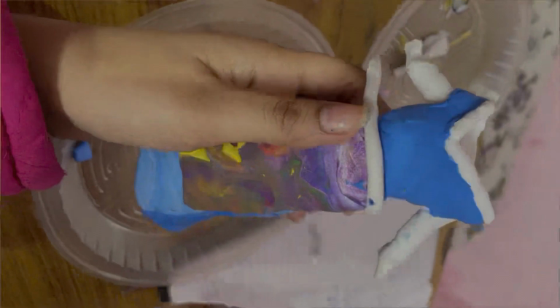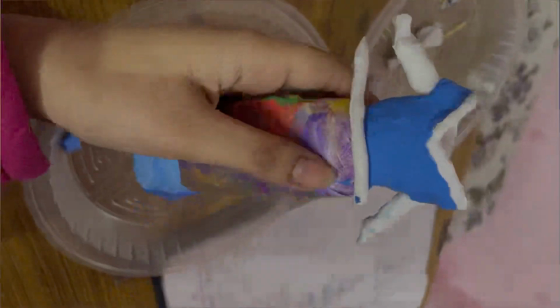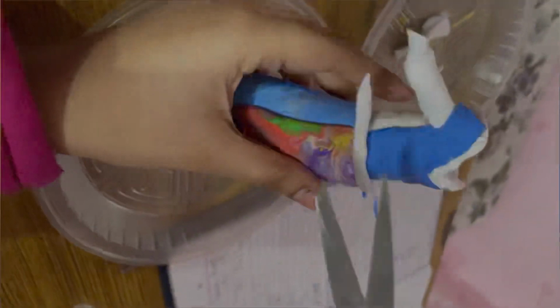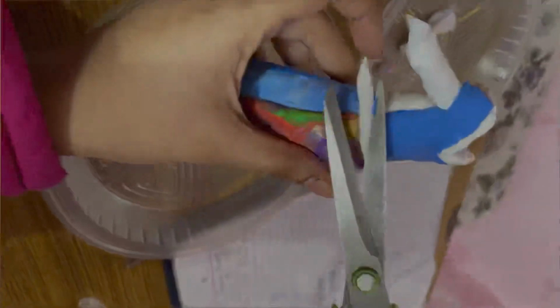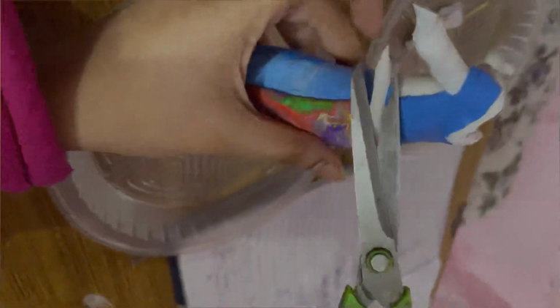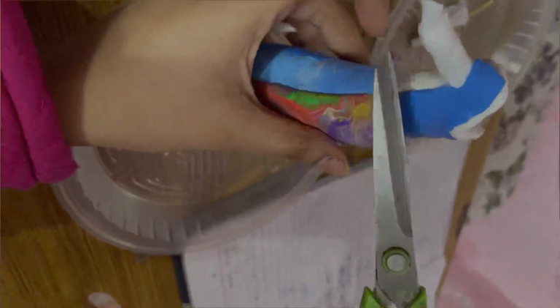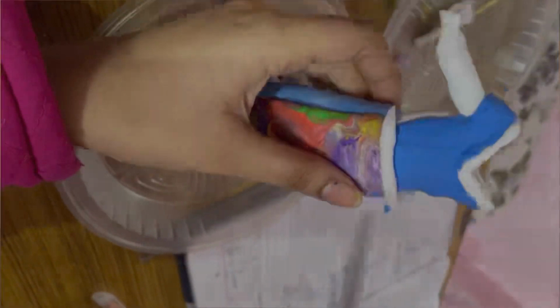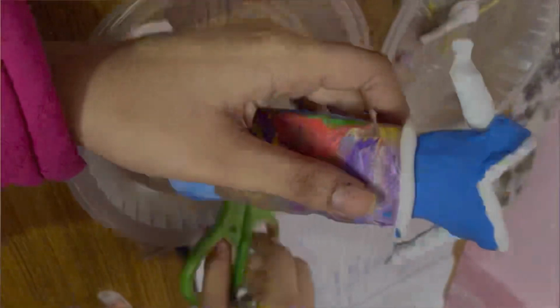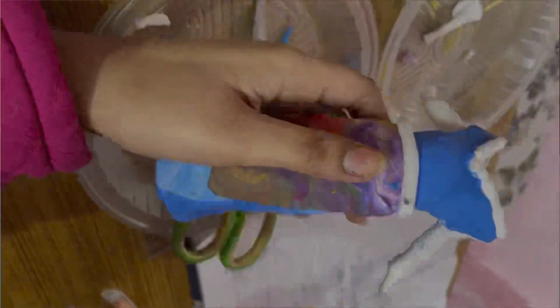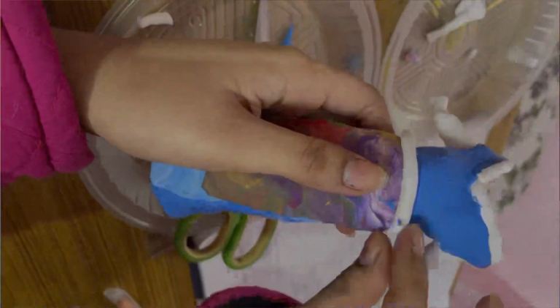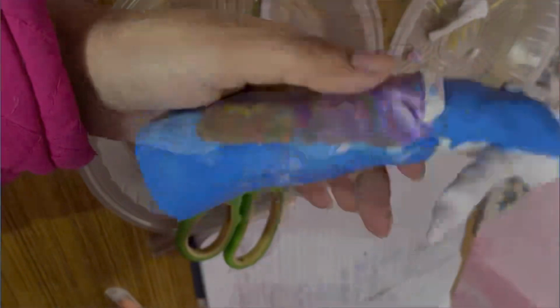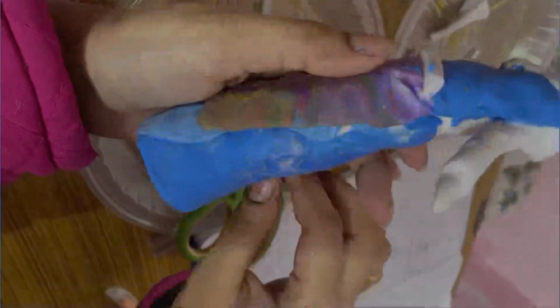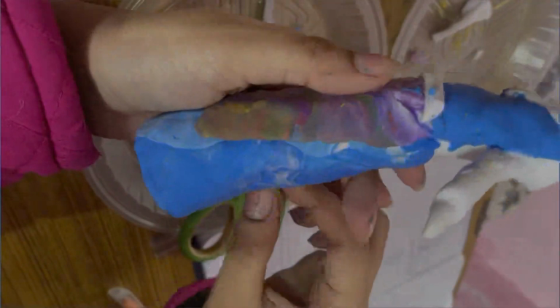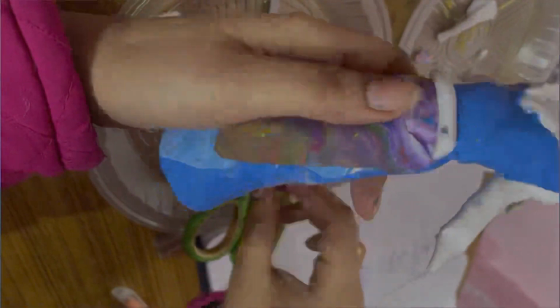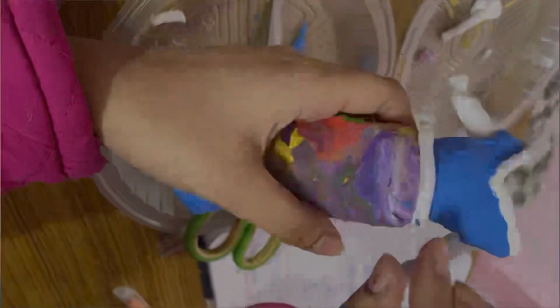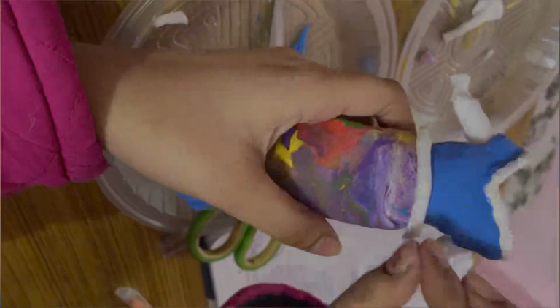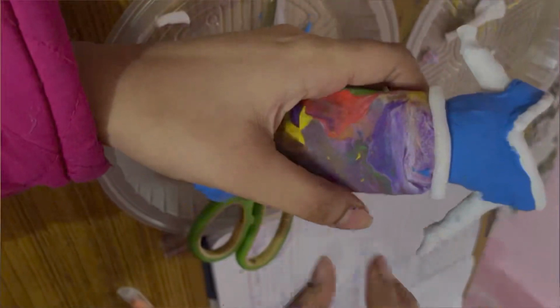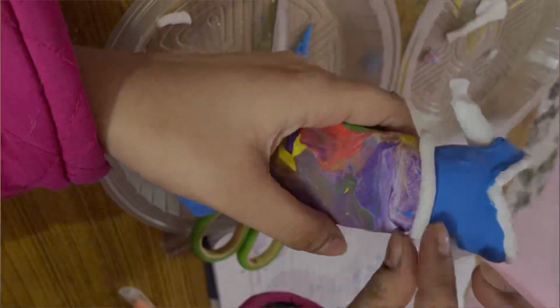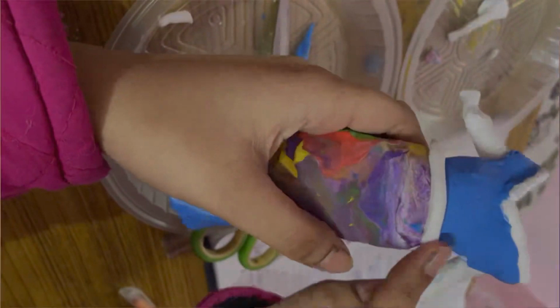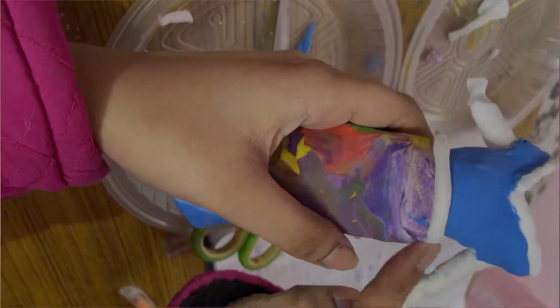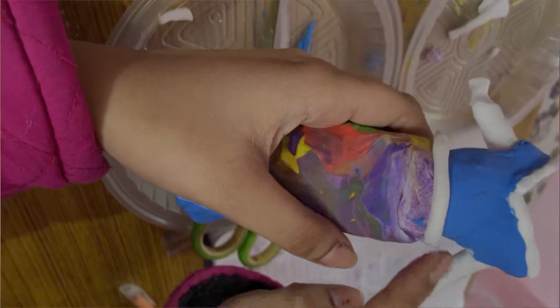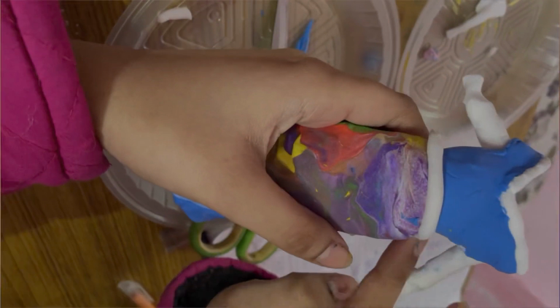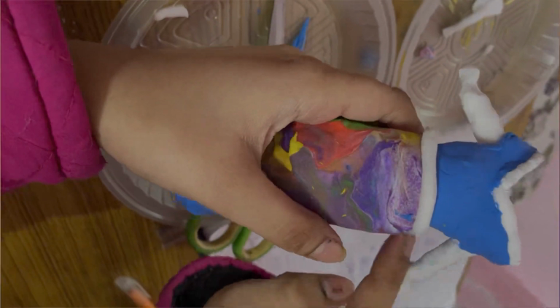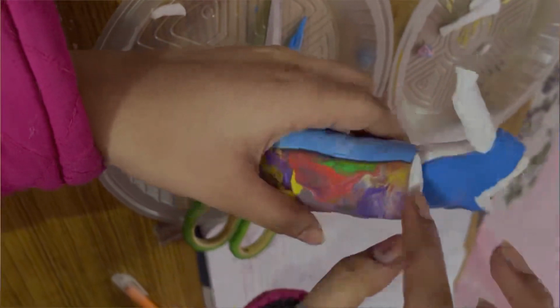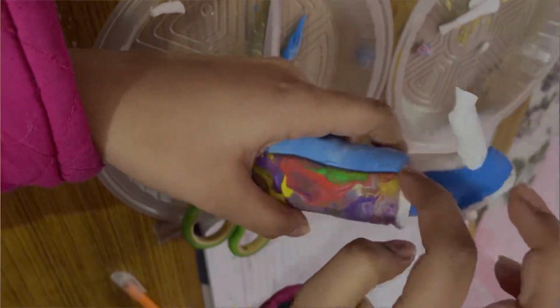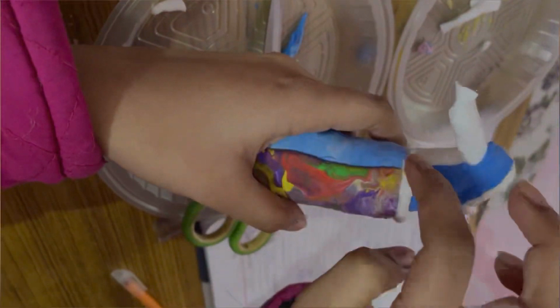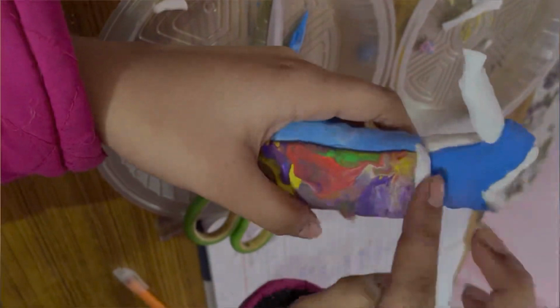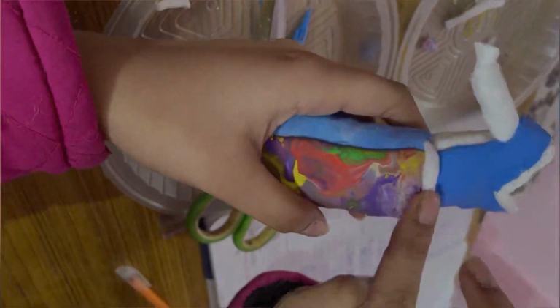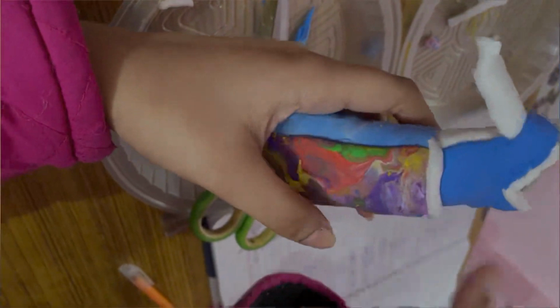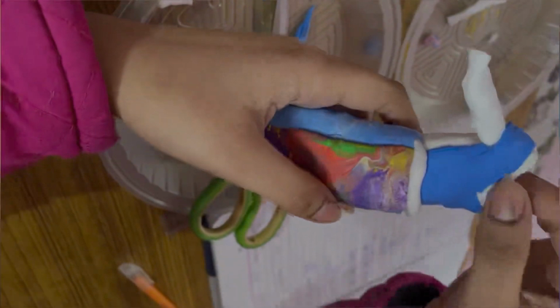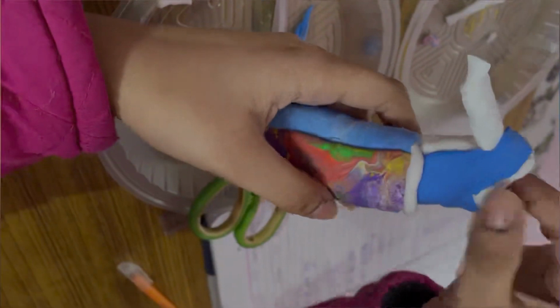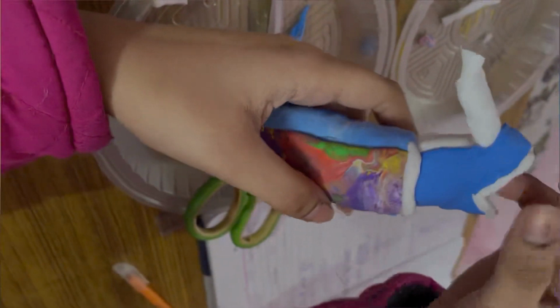When we finish the skirt, it comes out very beautiful.